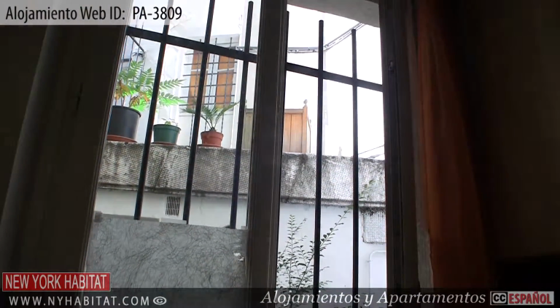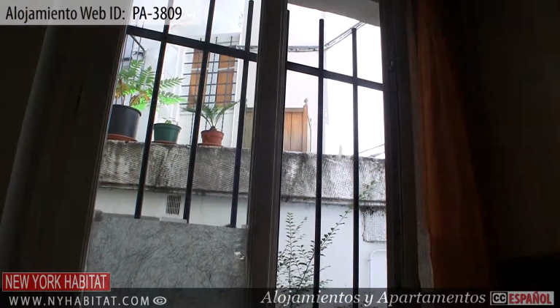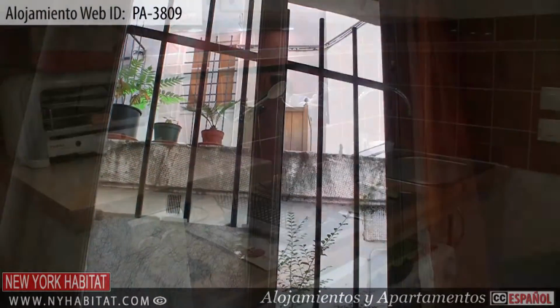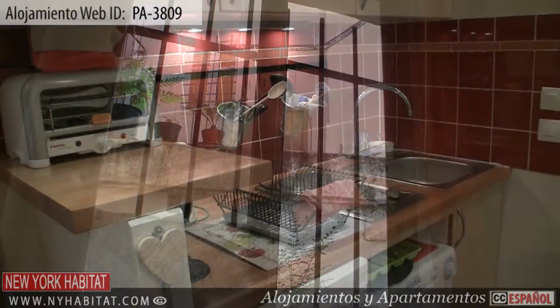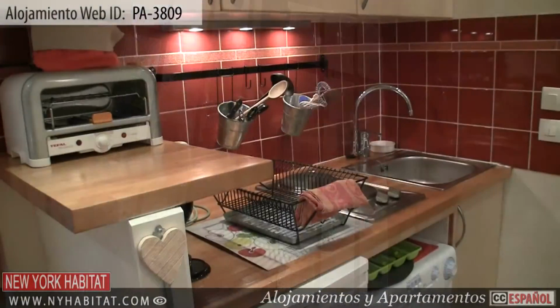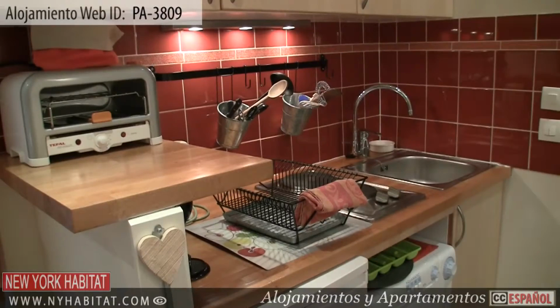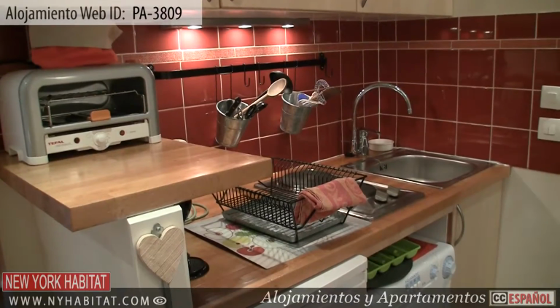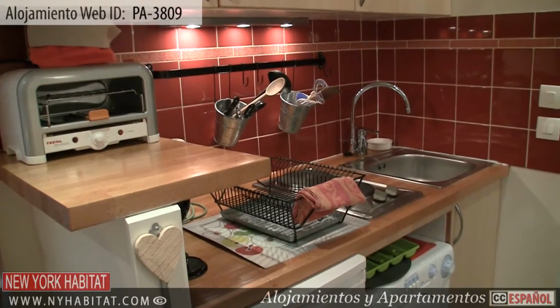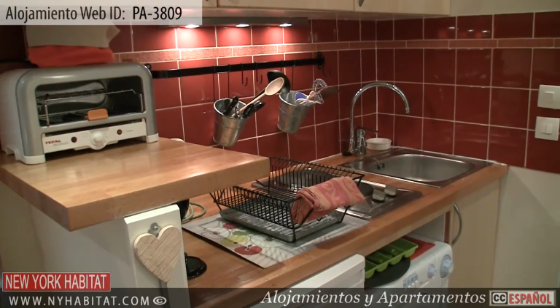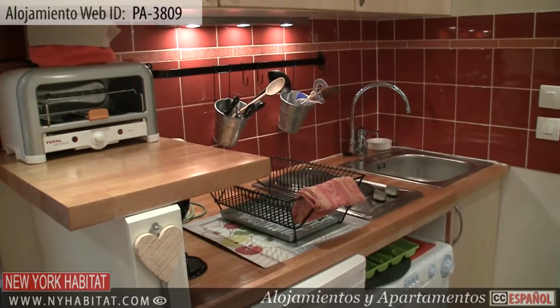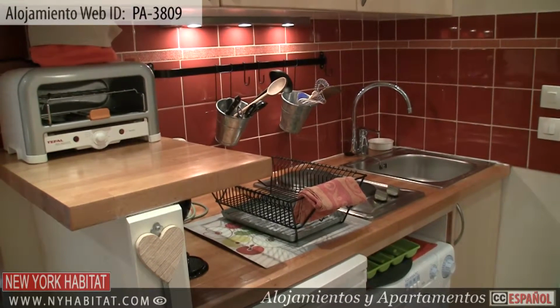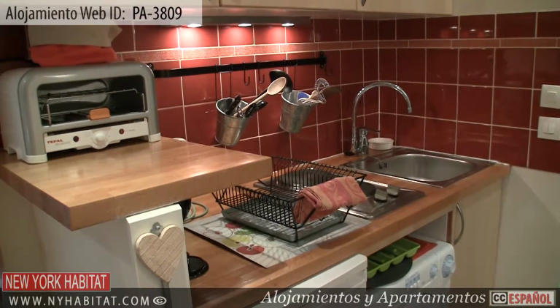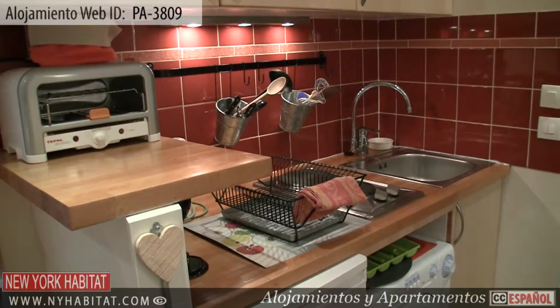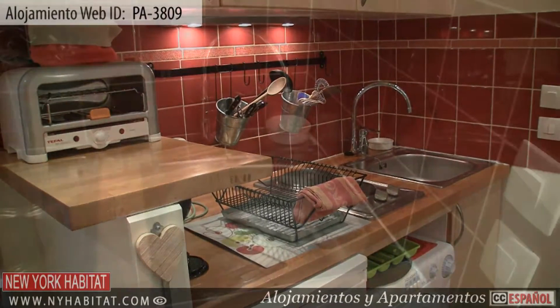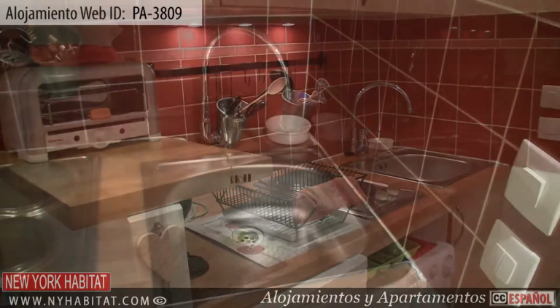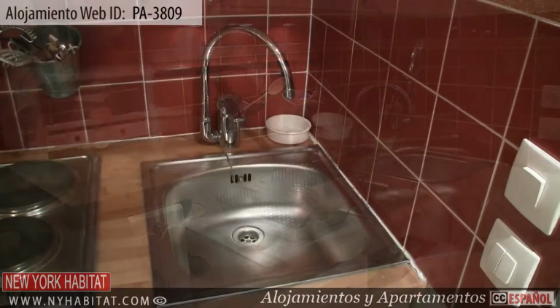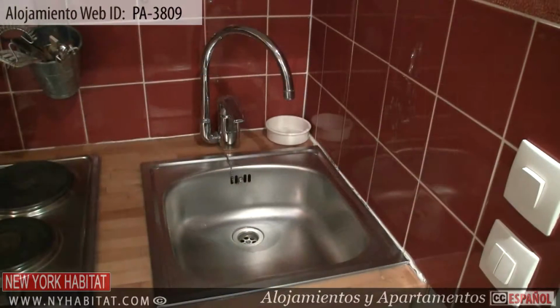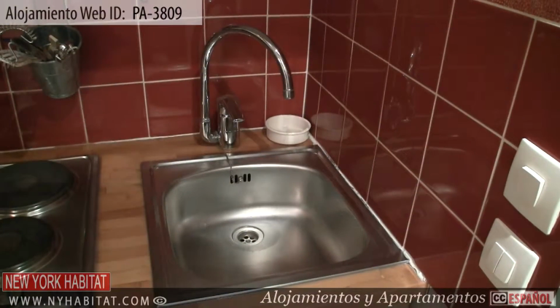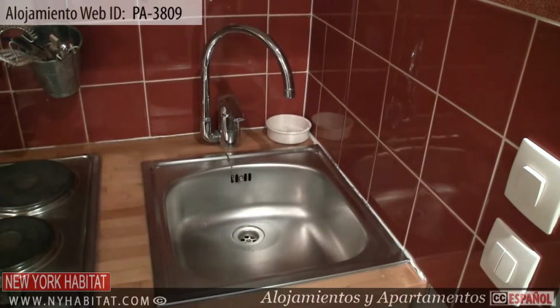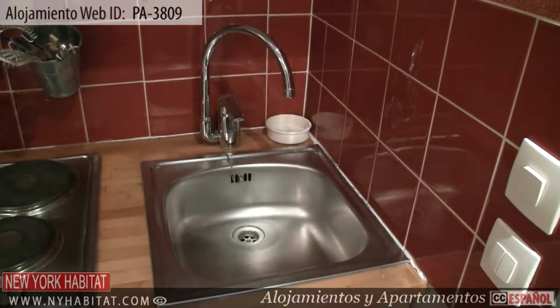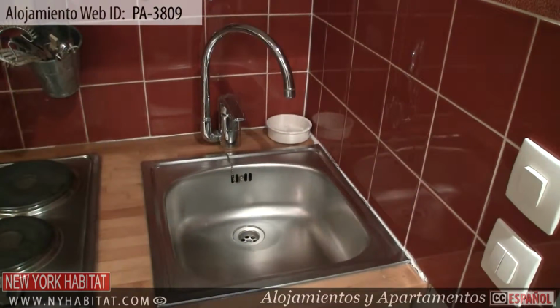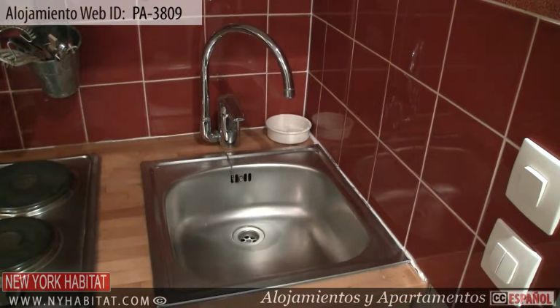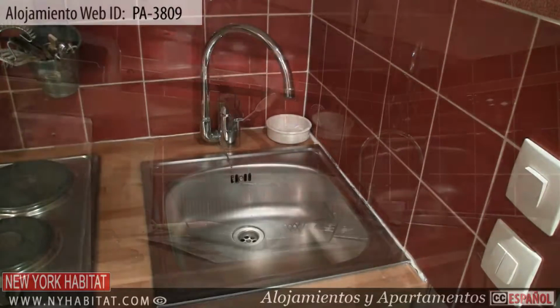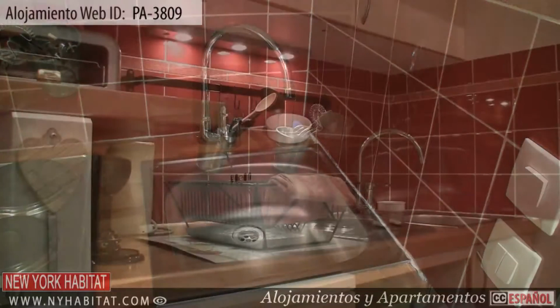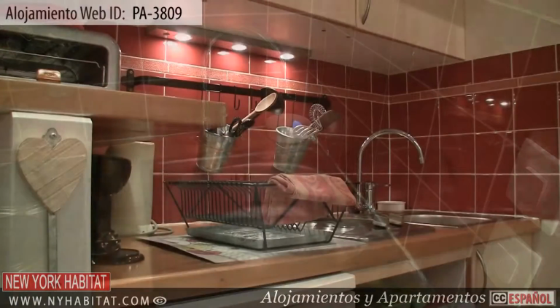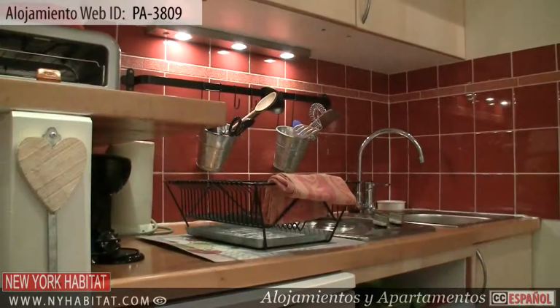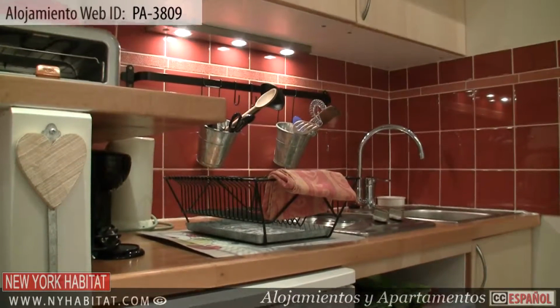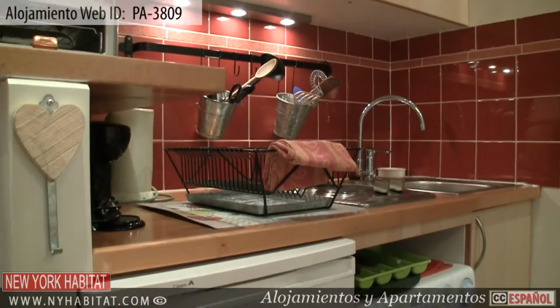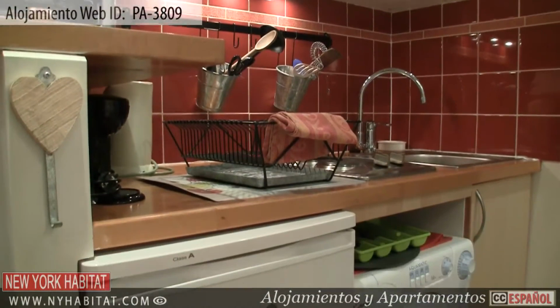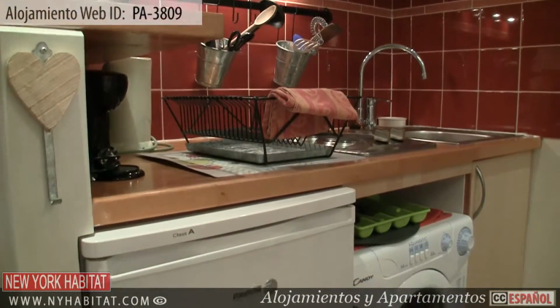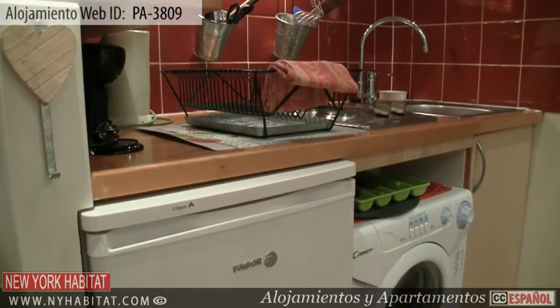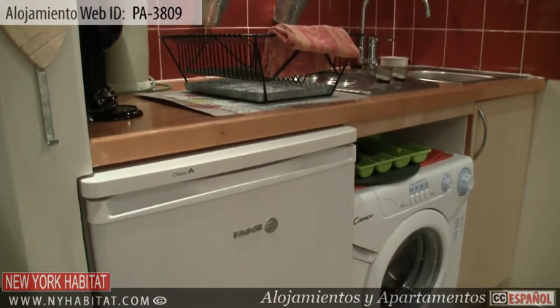The kitchen area is equipped with everything you will need for preparing meals at home, including a microwave and a coffee maker. There is also a washing machine at your disposal.